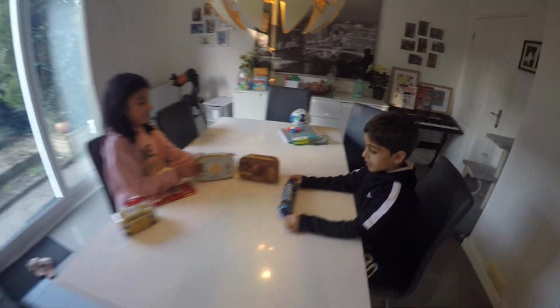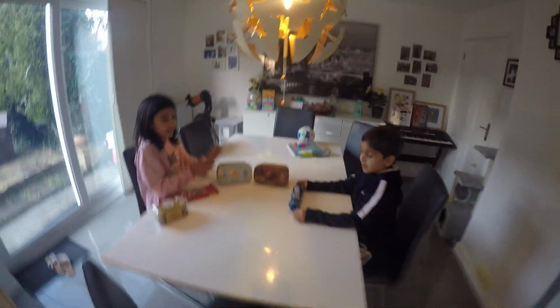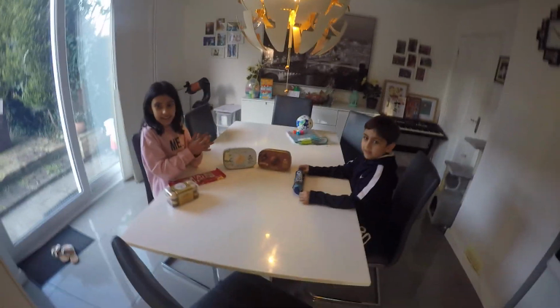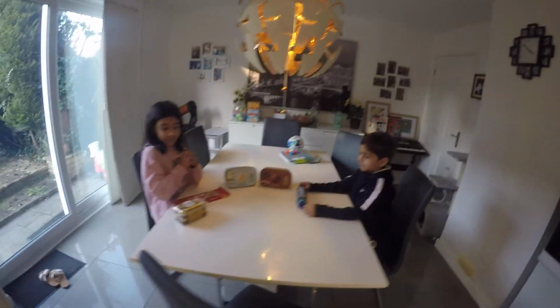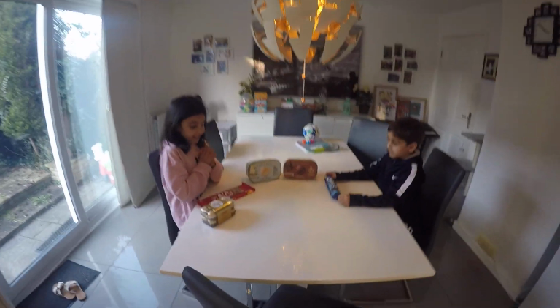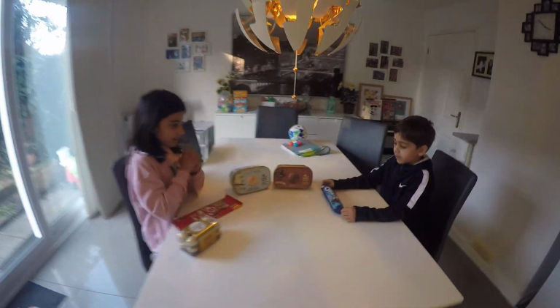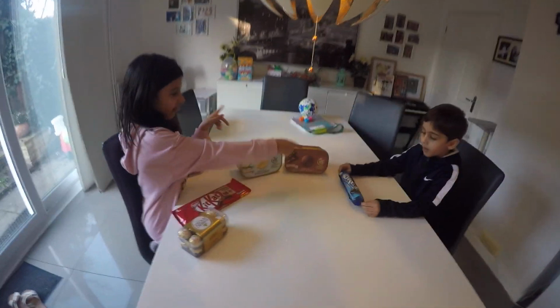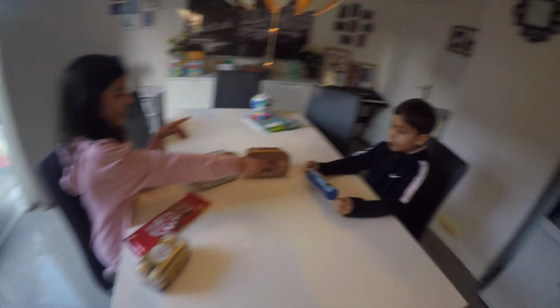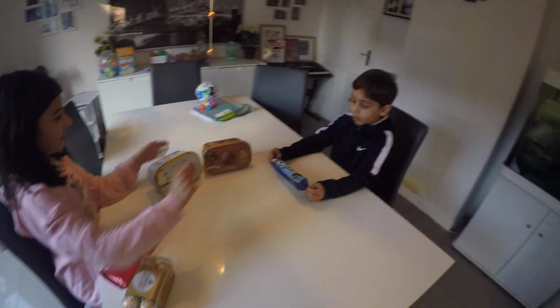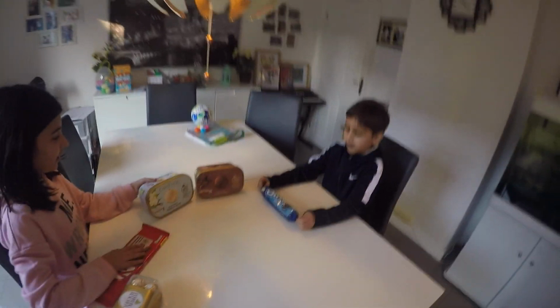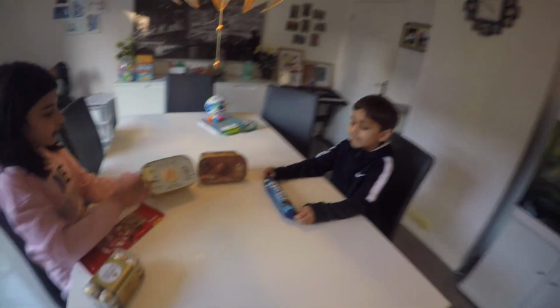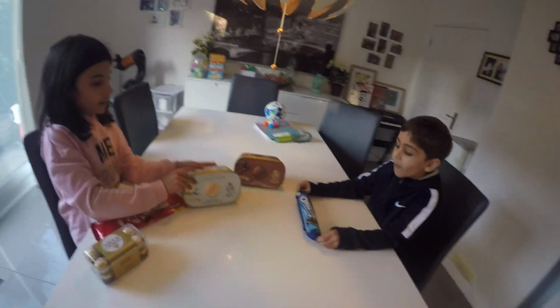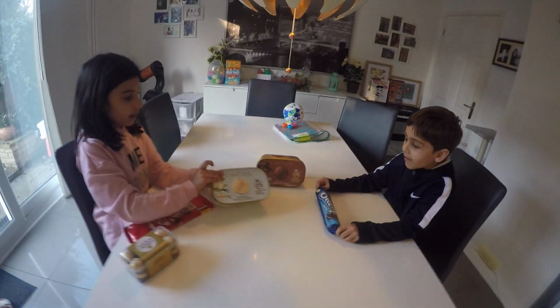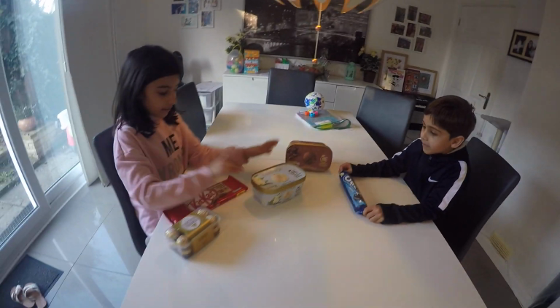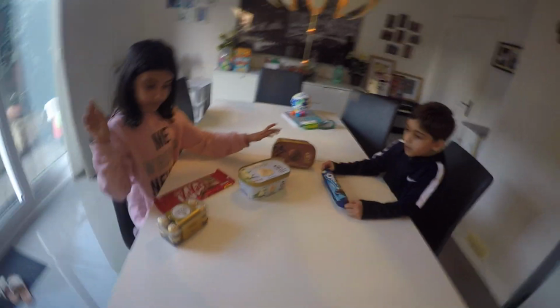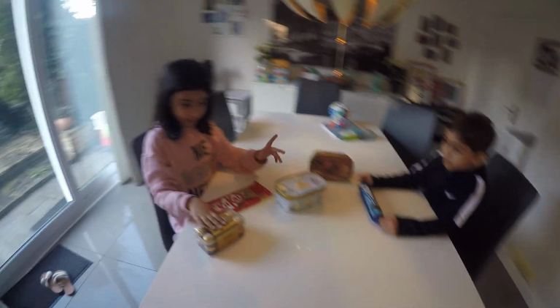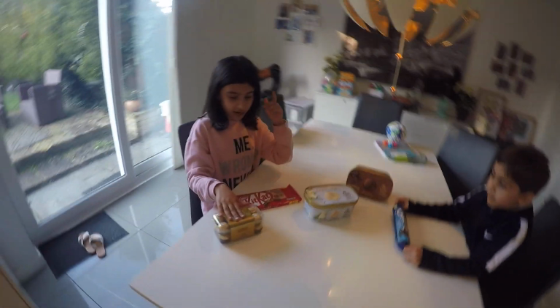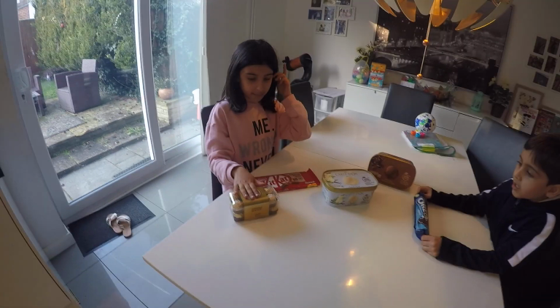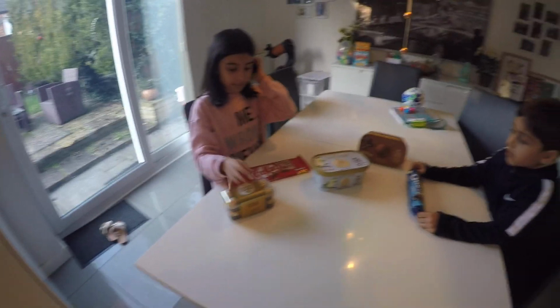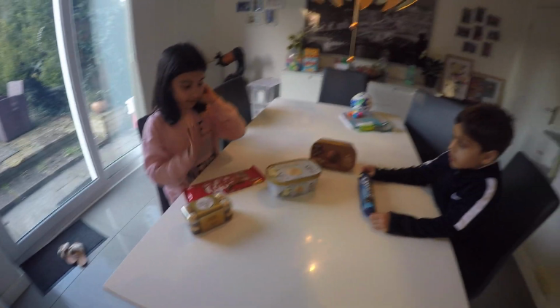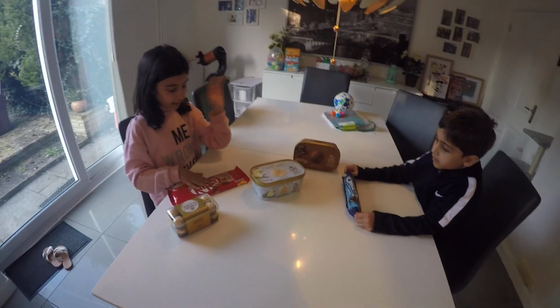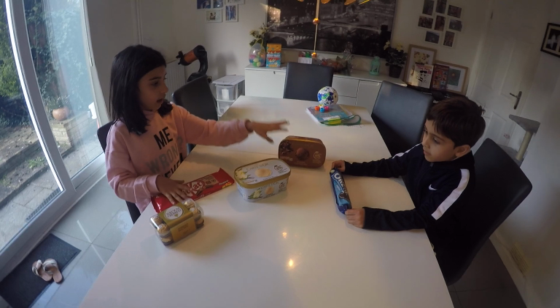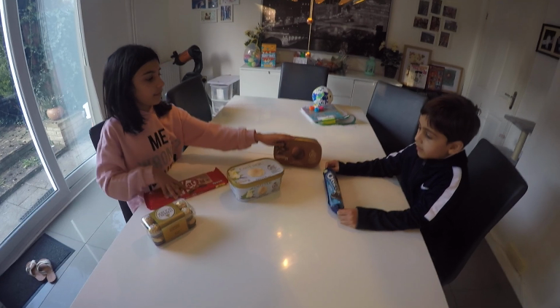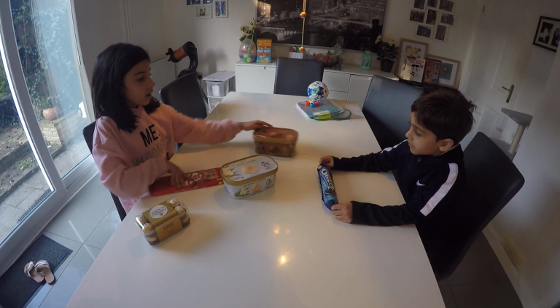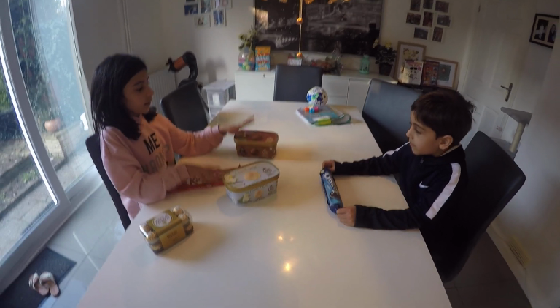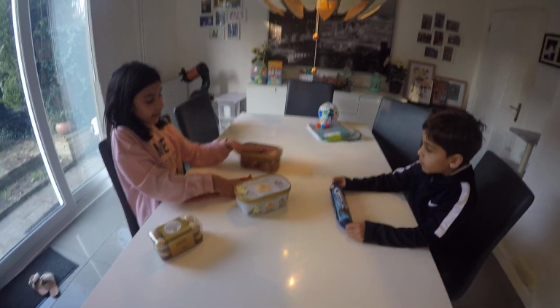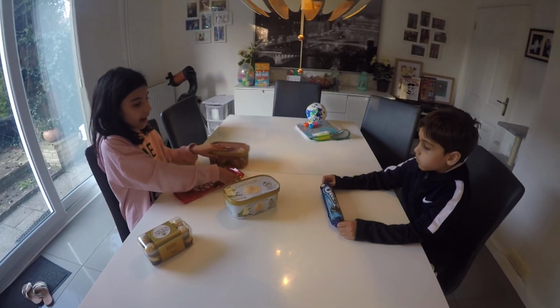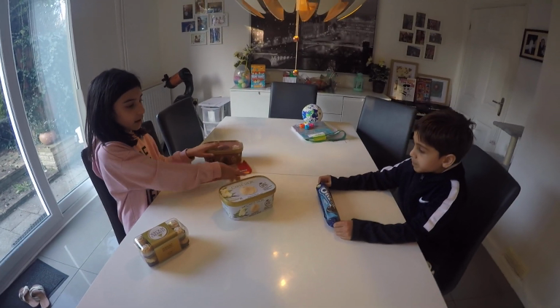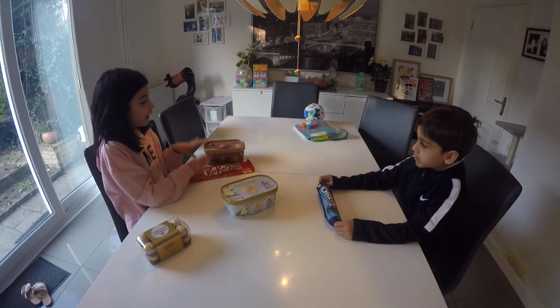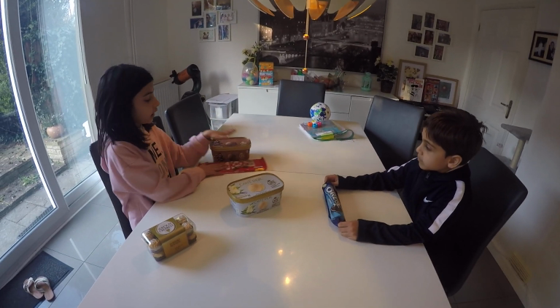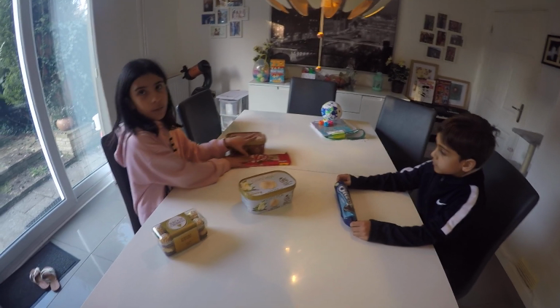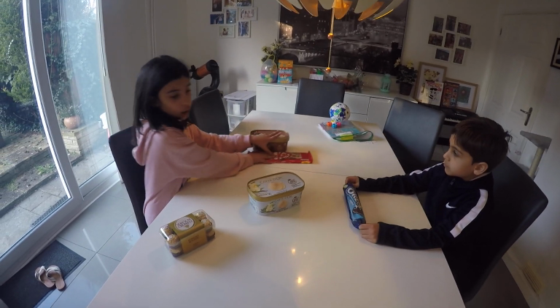Alright kids, which one should we make first? Oreo. And then which one's second? Ferrero Rocher. And then third? And what we're going to do, we're going to do a taste test, aren't we? We're going to go with the chocolate.